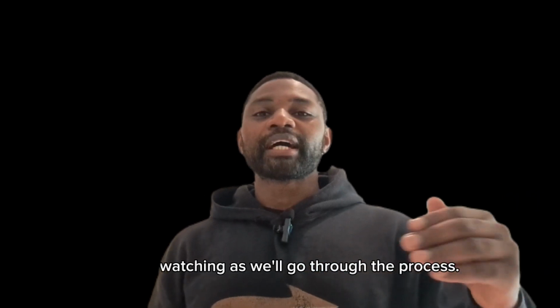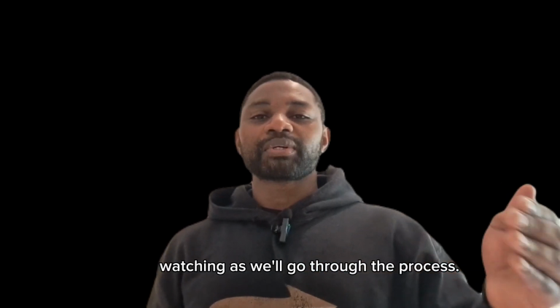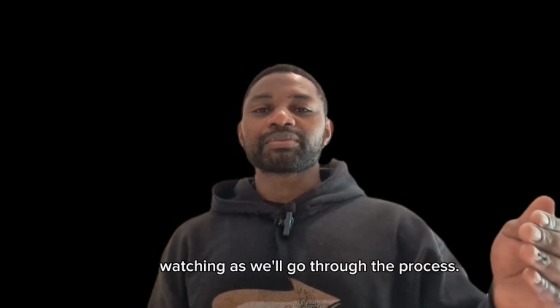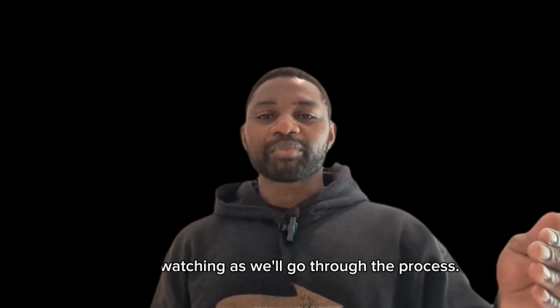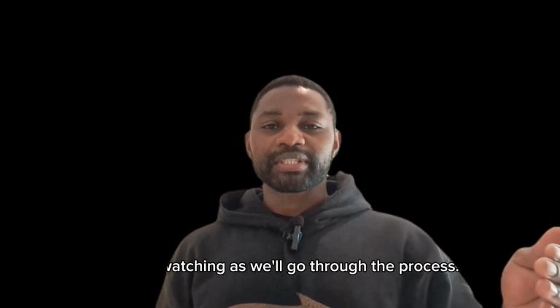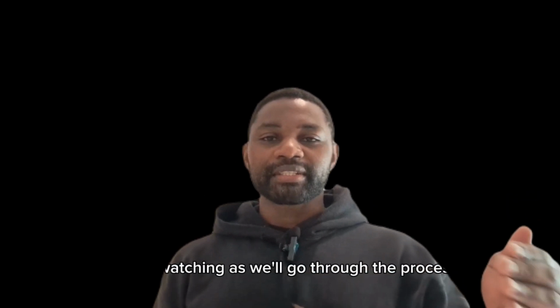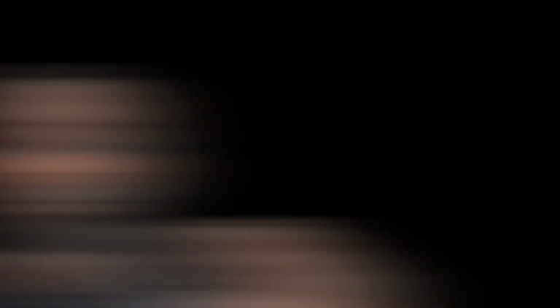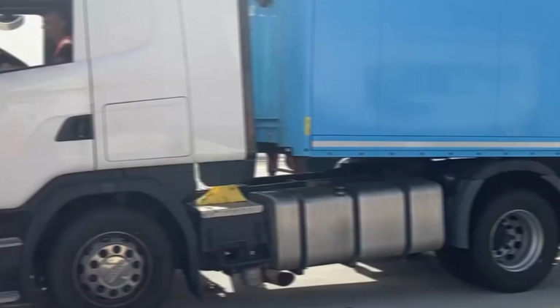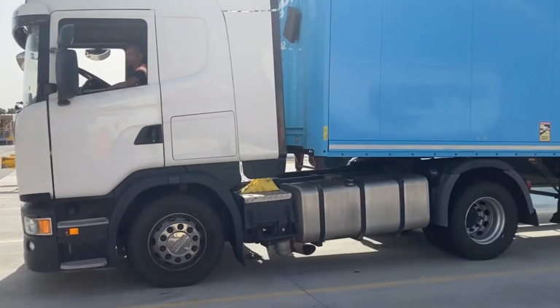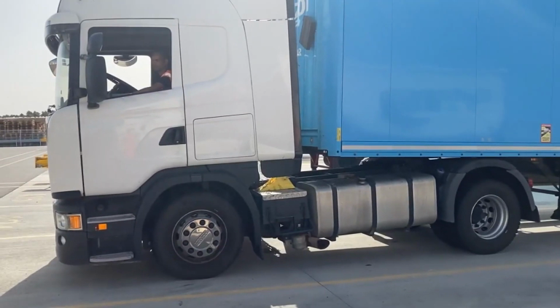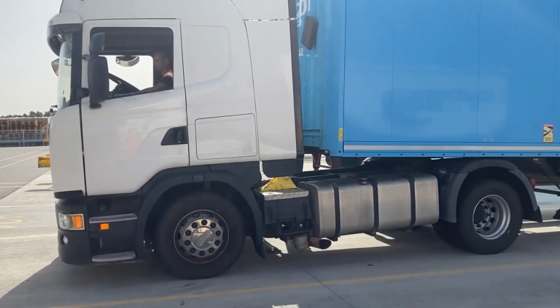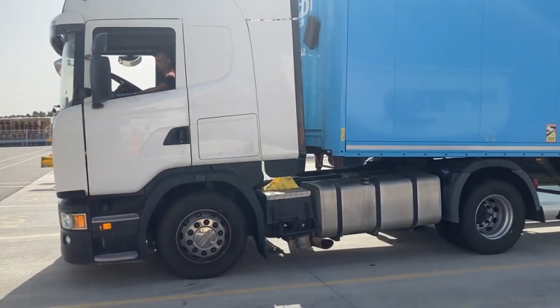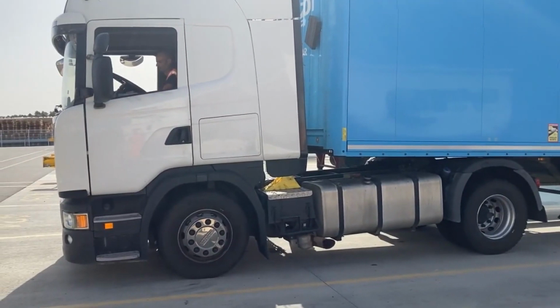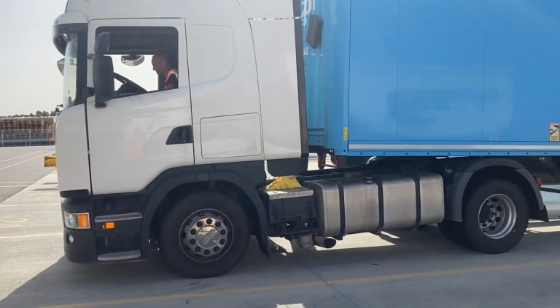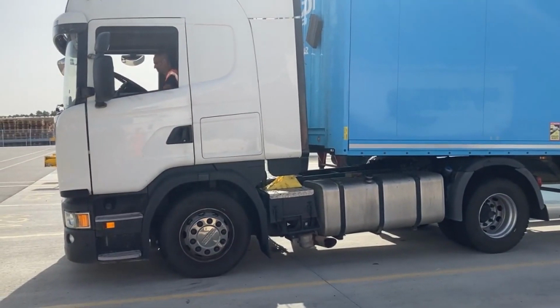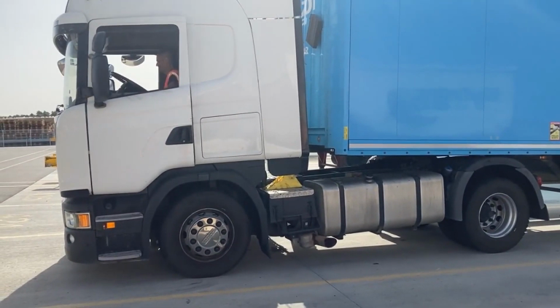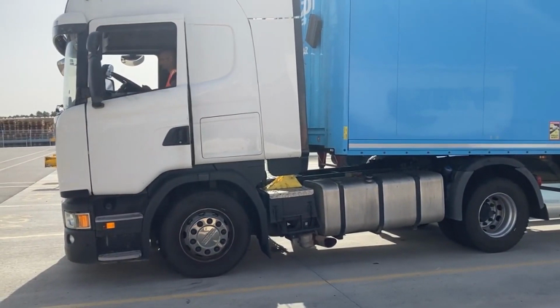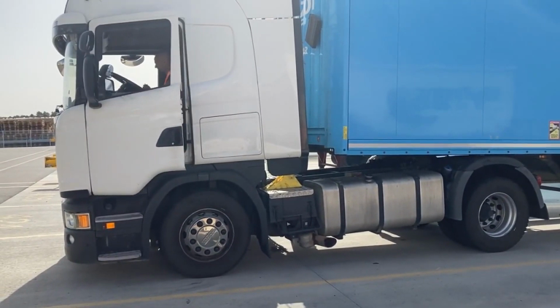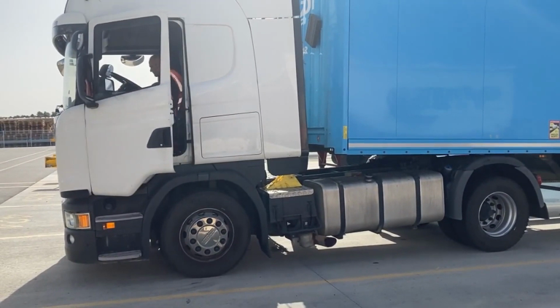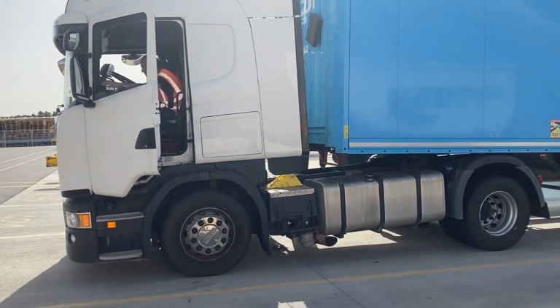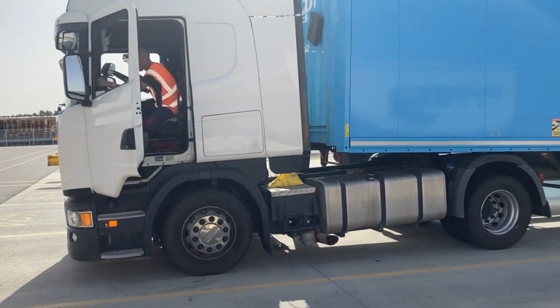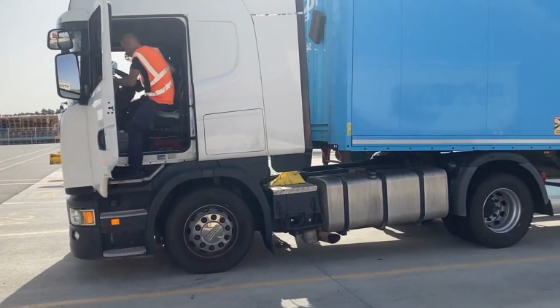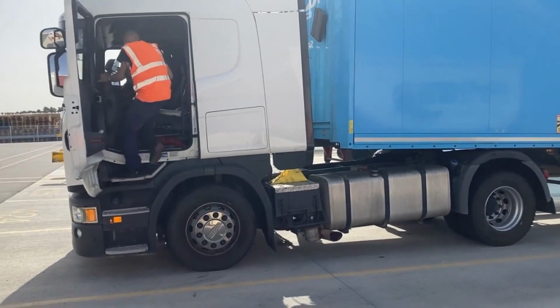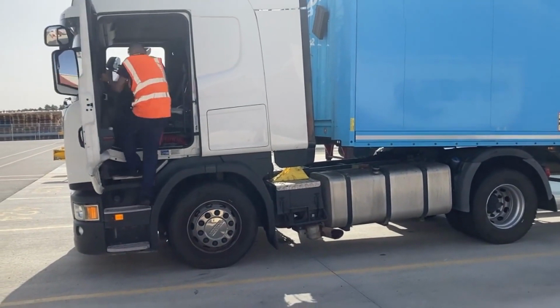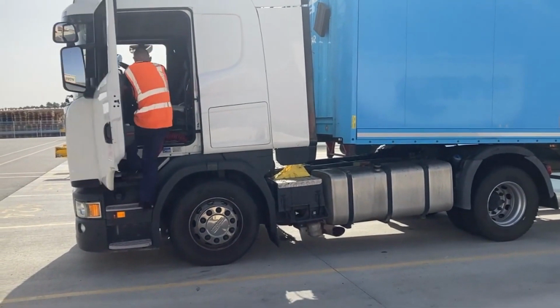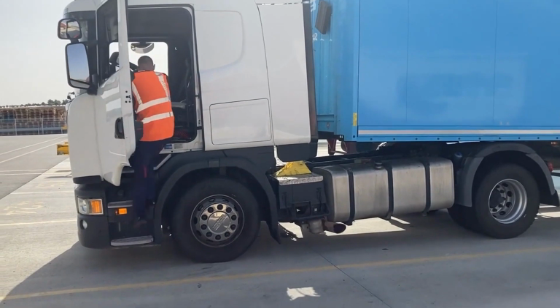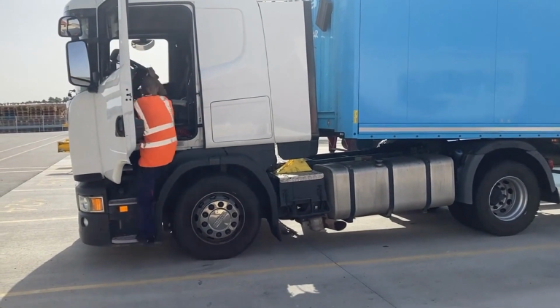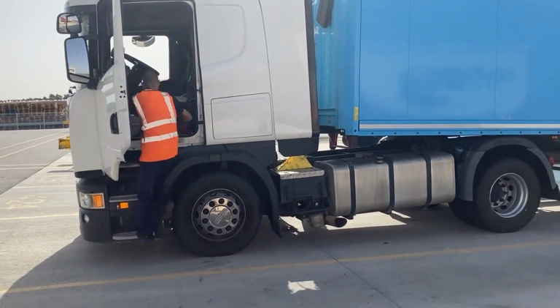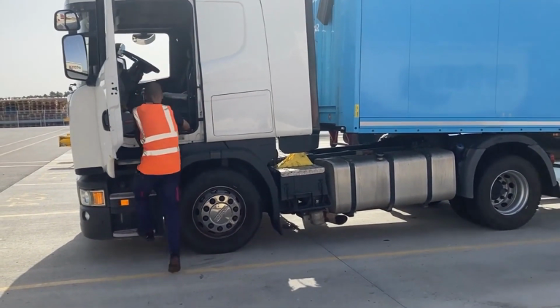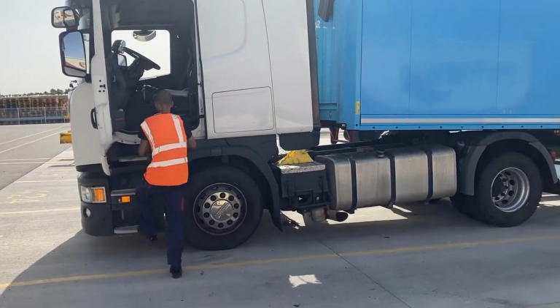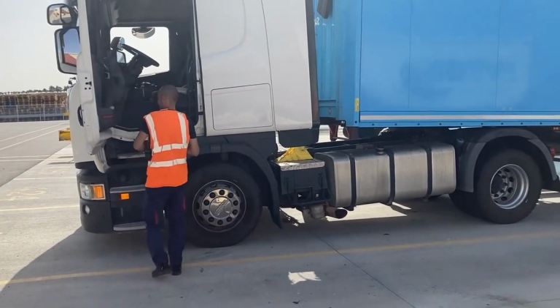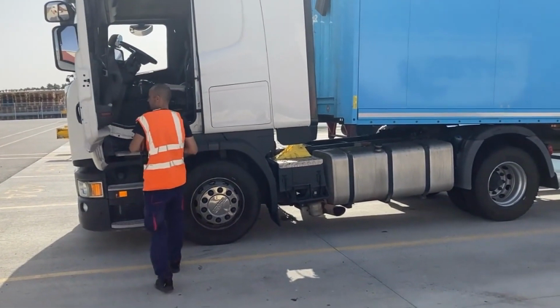Make sure the tractor unit comes to a standstill before you apply your handbrake.